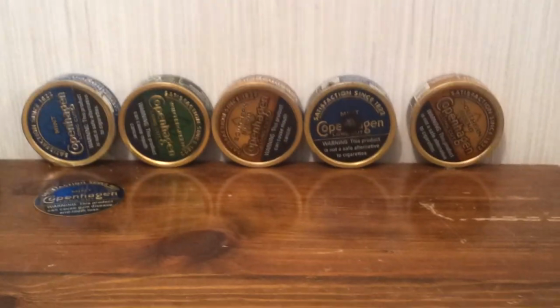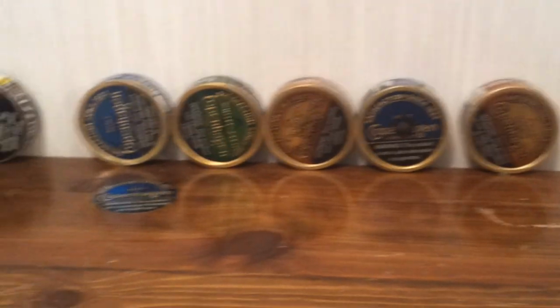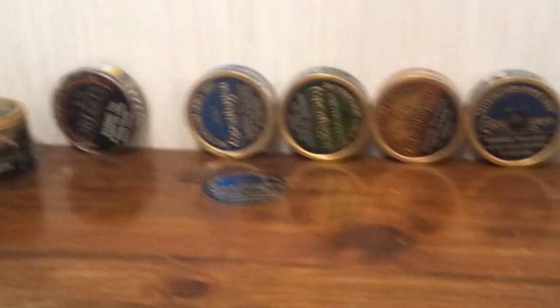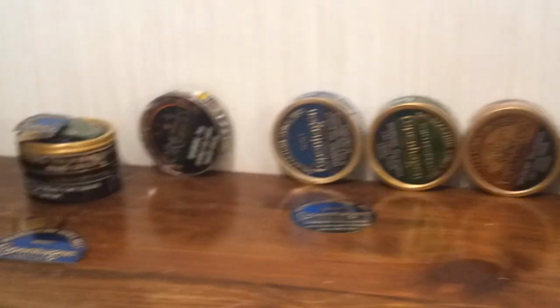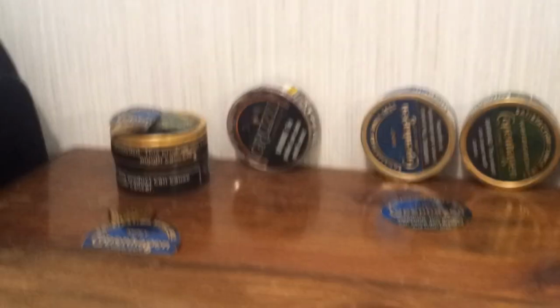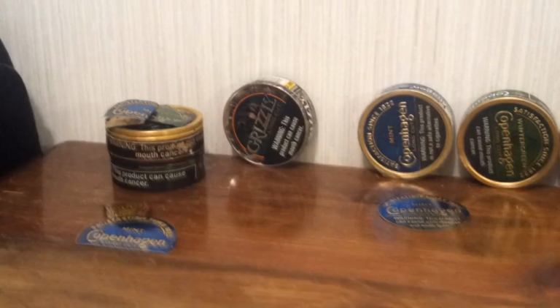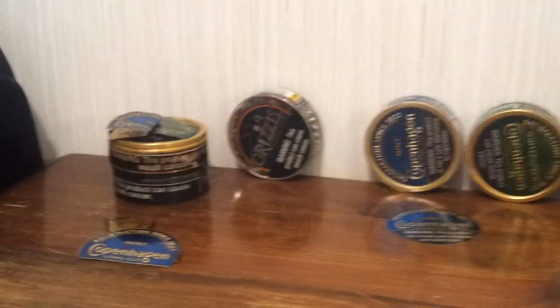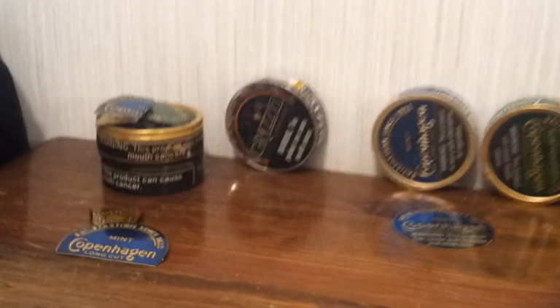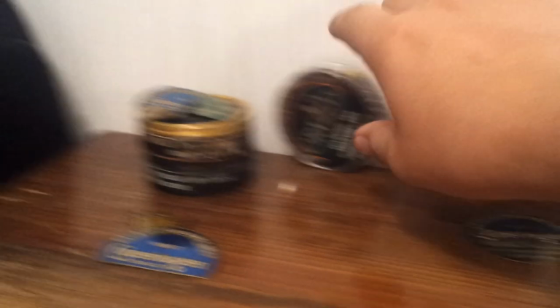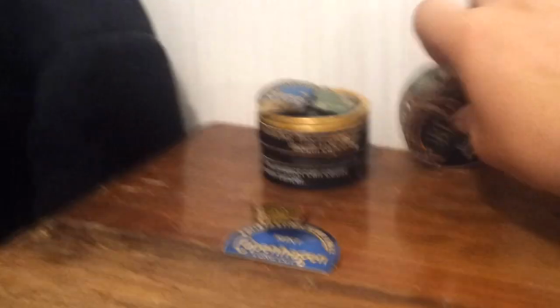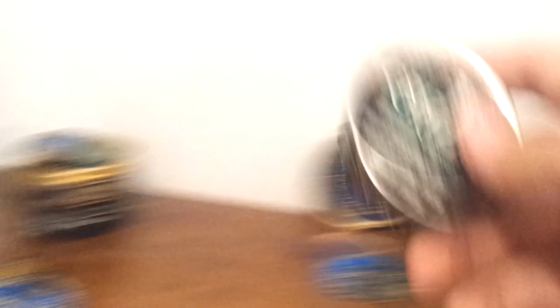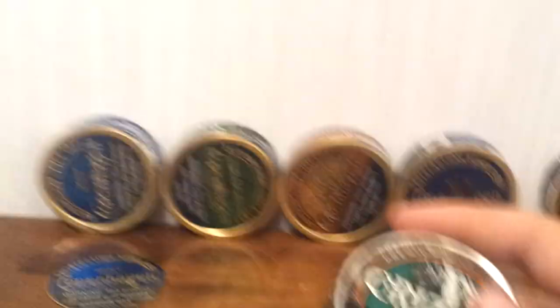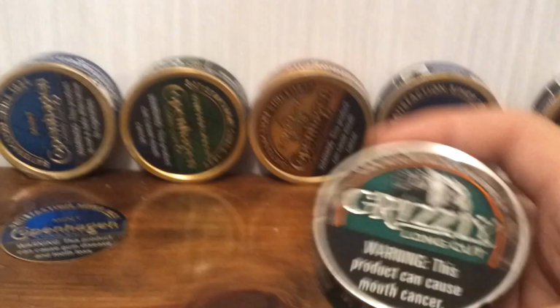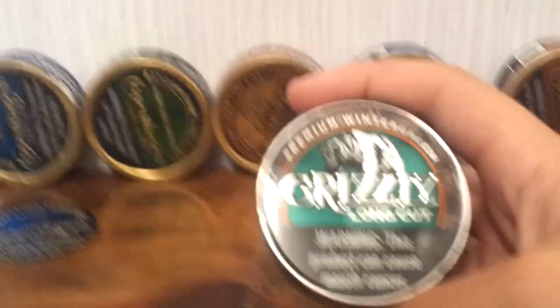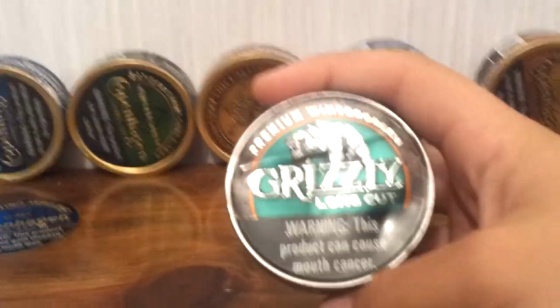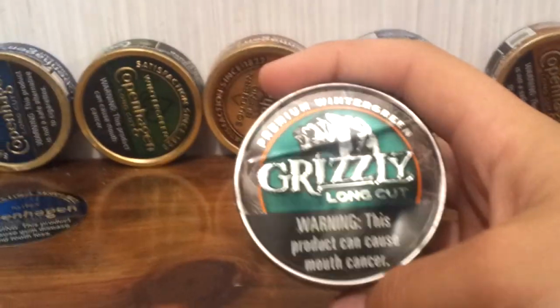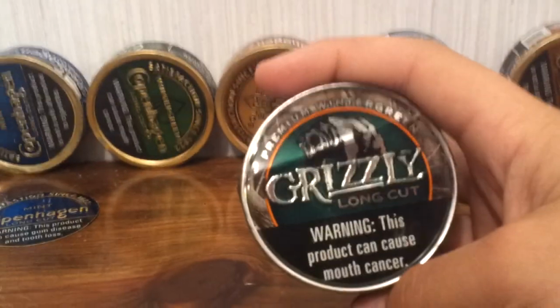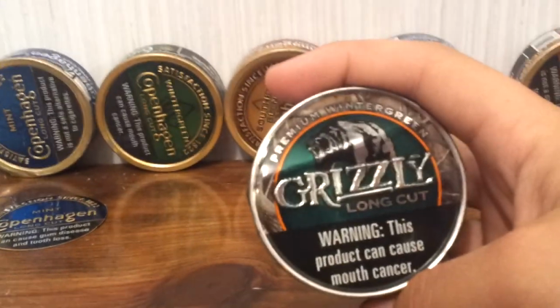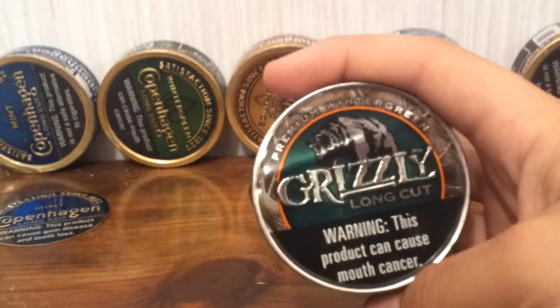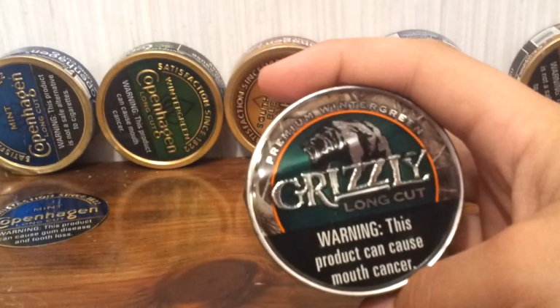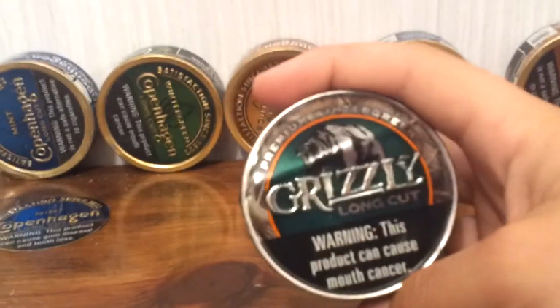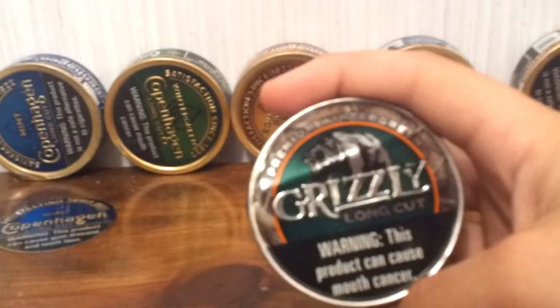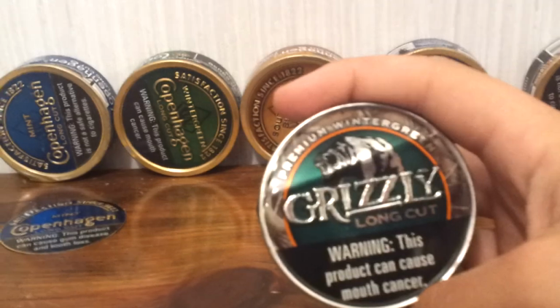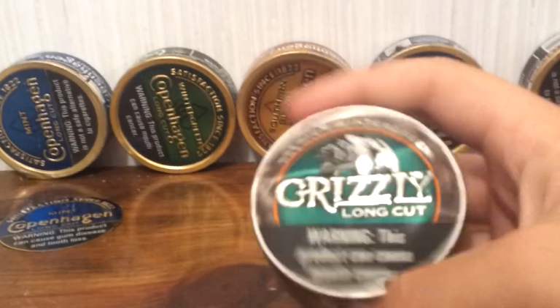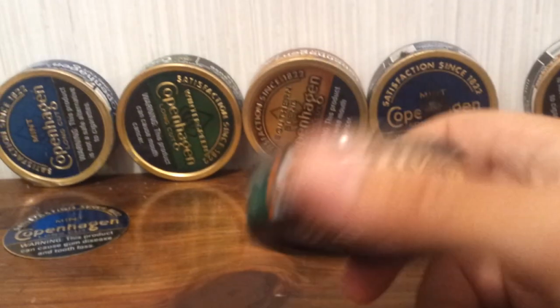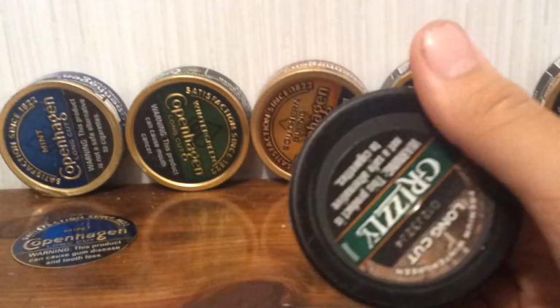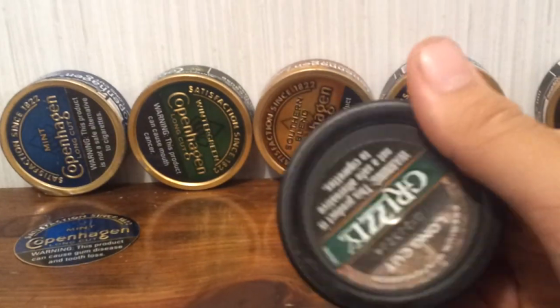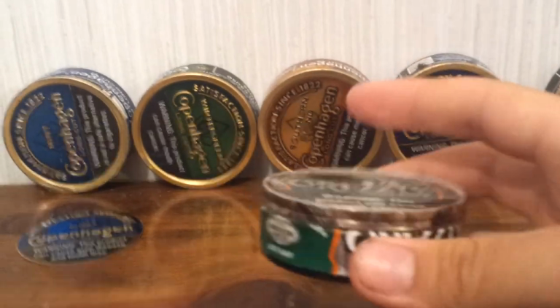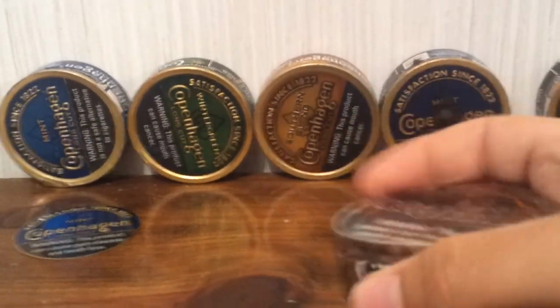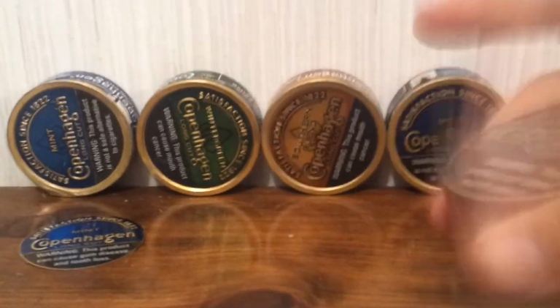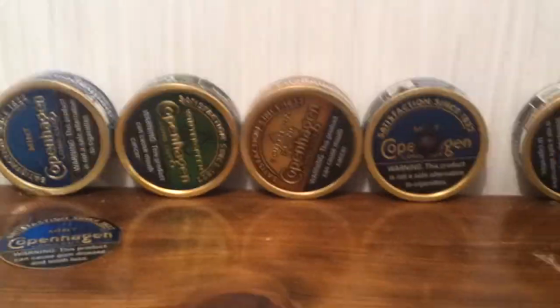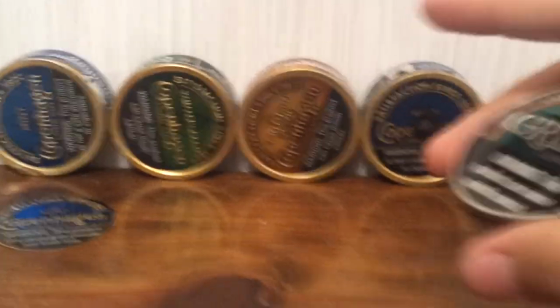Alright, let's get started. I'm going to go to my good packing can, even though I don't dip Grizzly anymore. Grizzly Wintergreen Camo Can. It's good, completely empty.